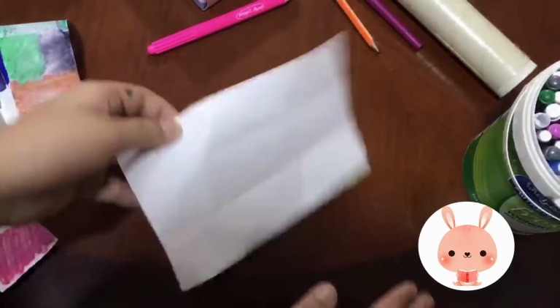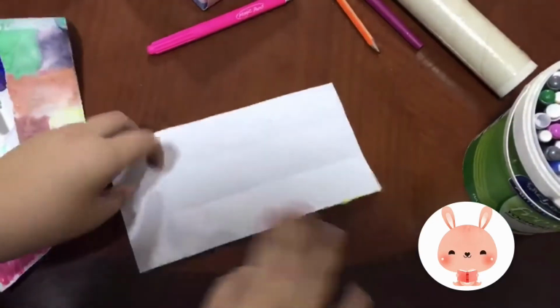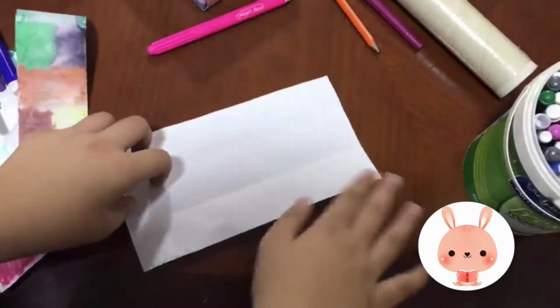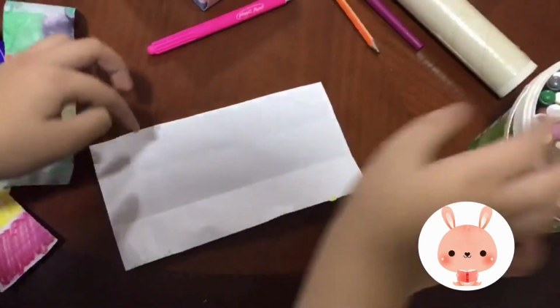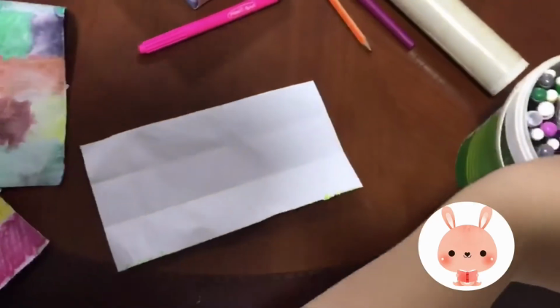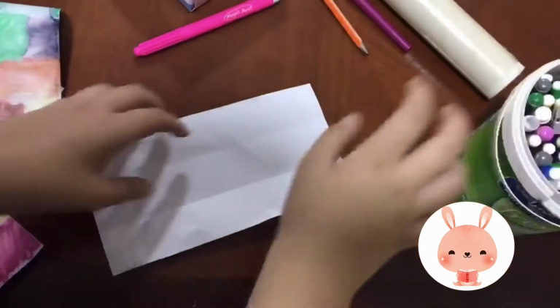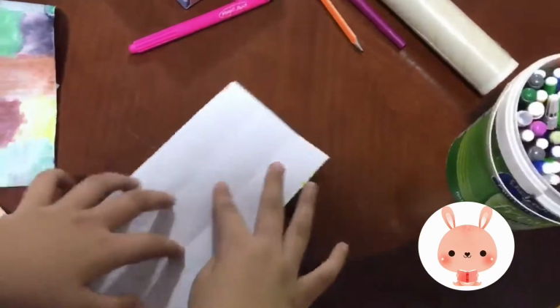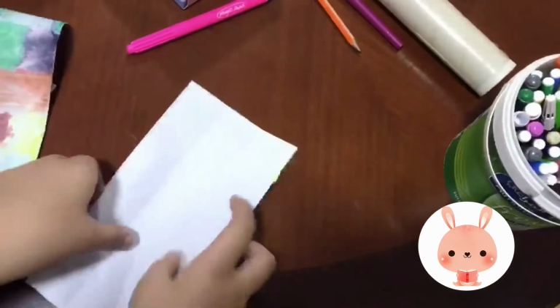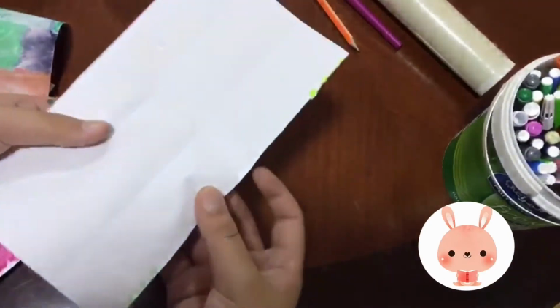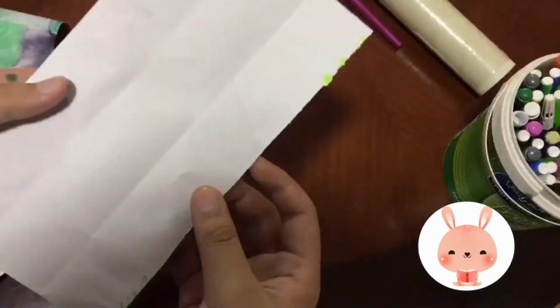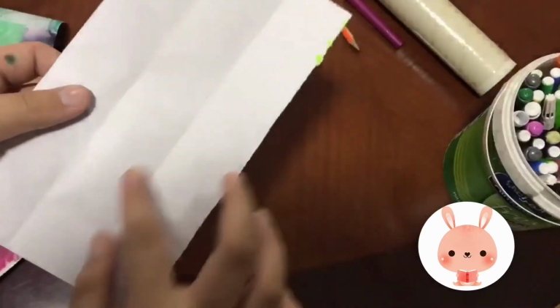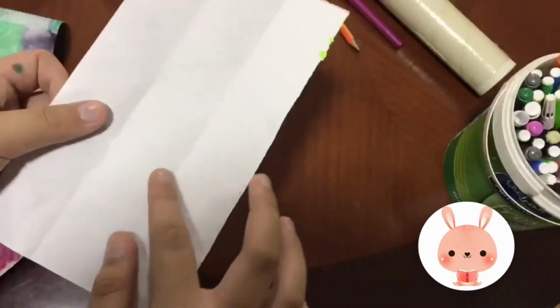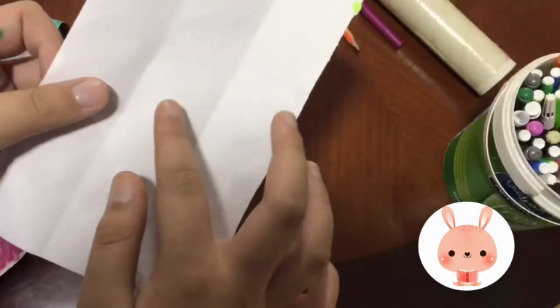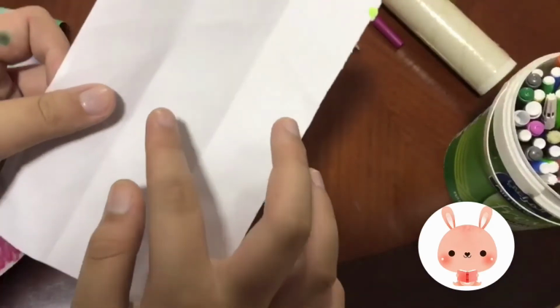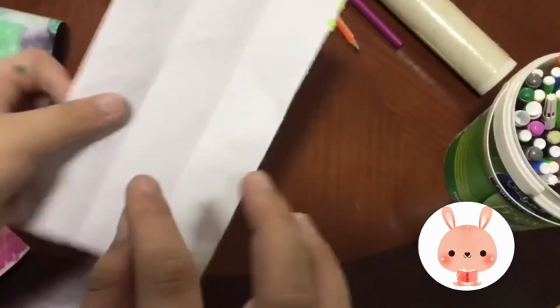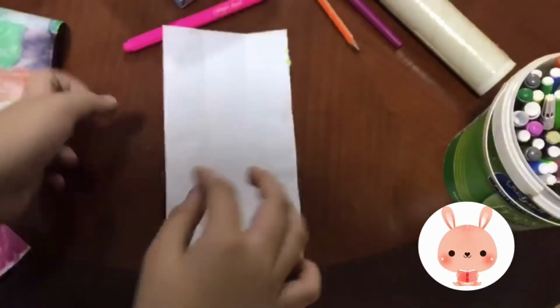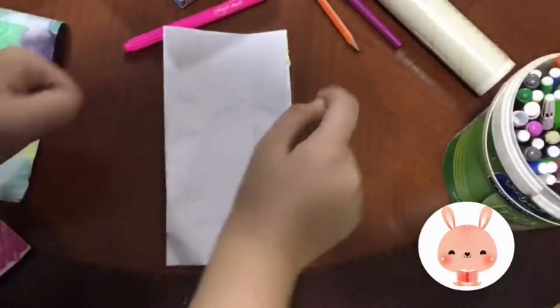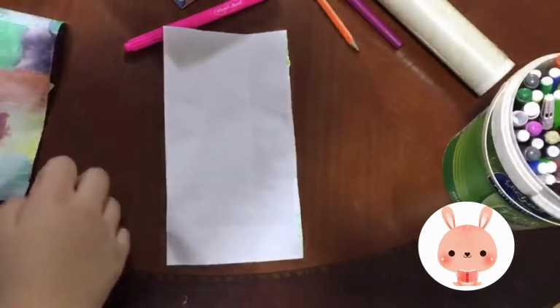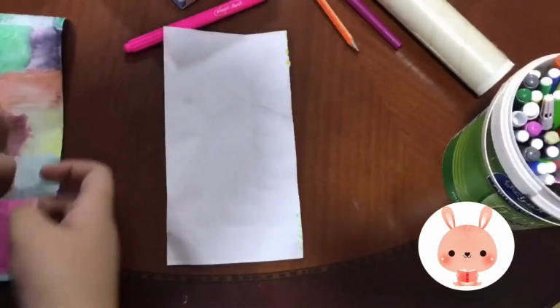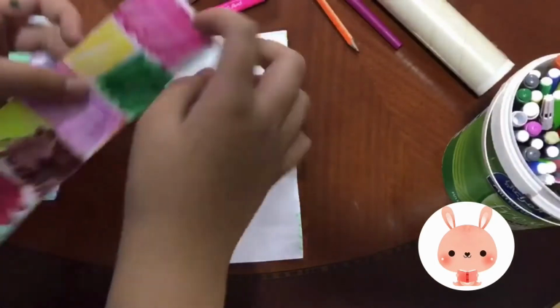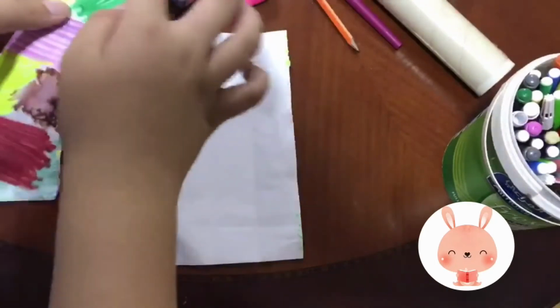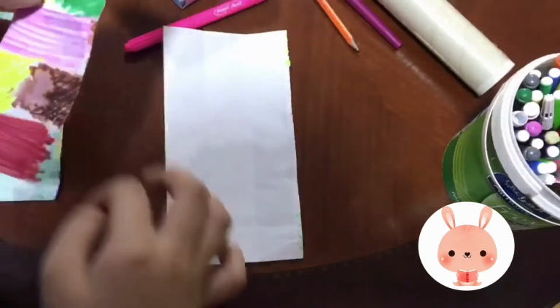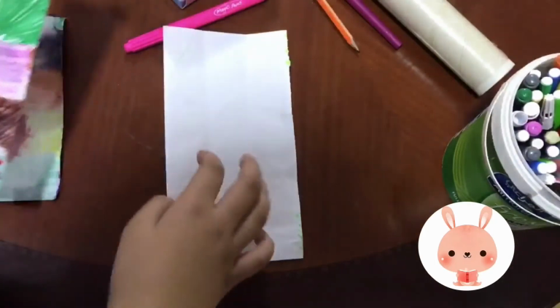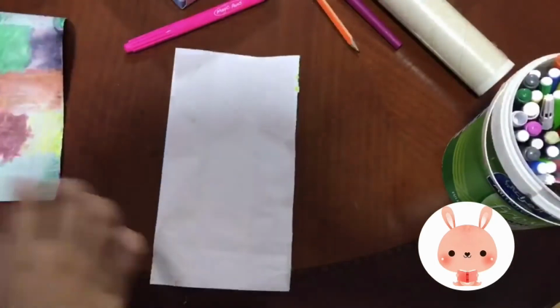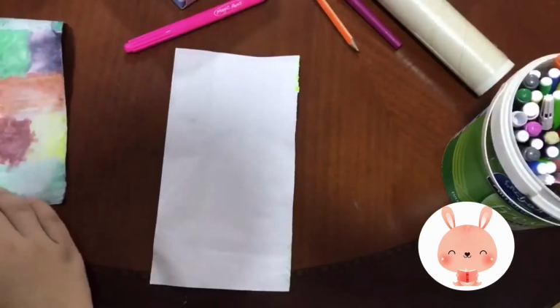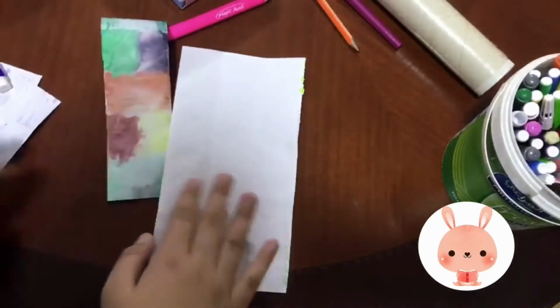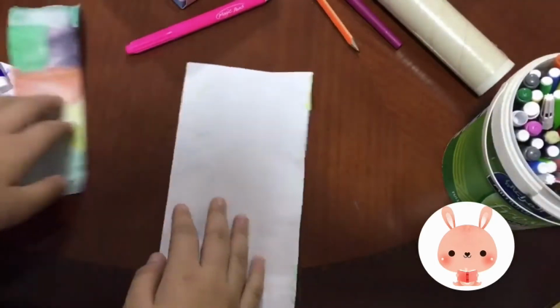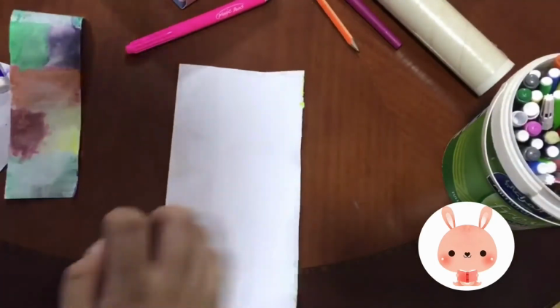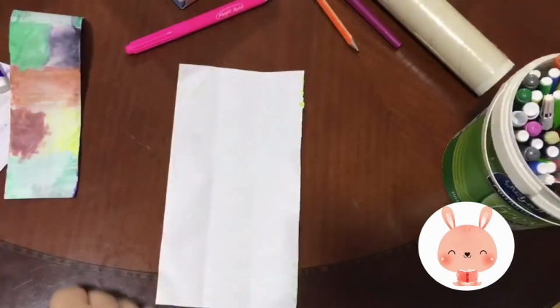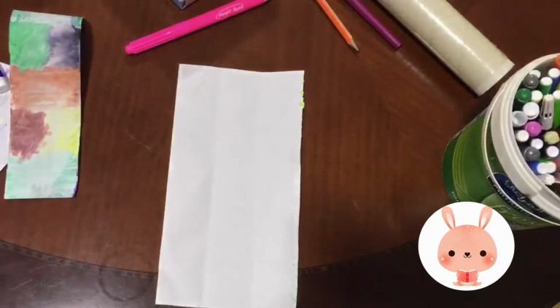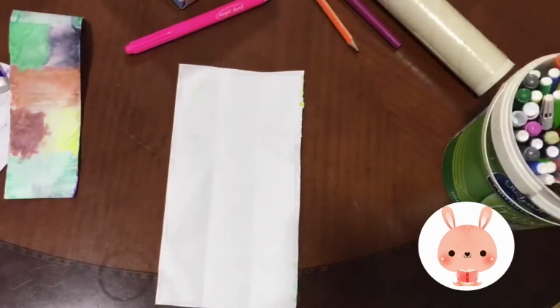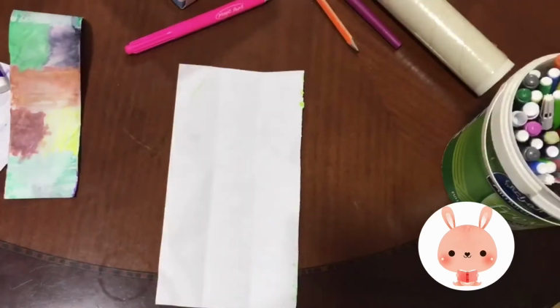Step number one in creating a very simple bookmark is taking a paper. As you can see I've done a few markings and folded my paper — the markings are very very light — so I can create this effect that looks like brick and color it up.